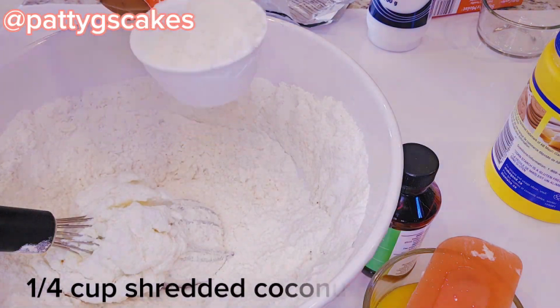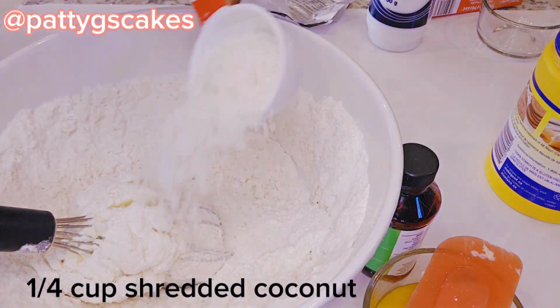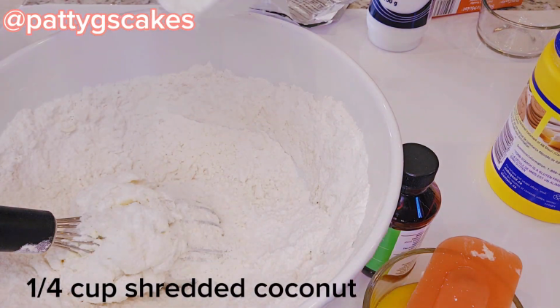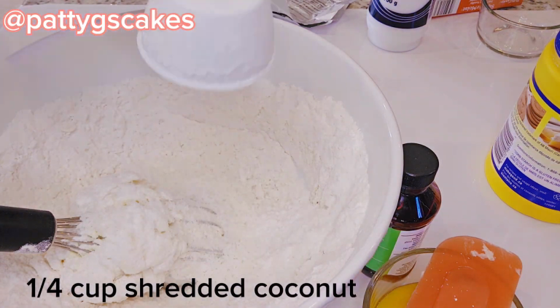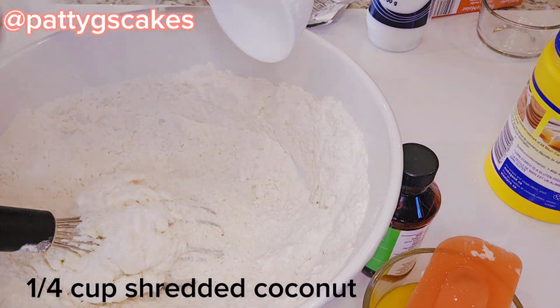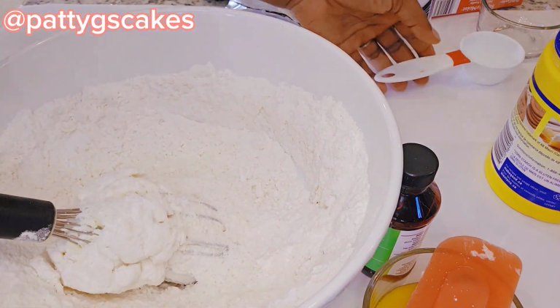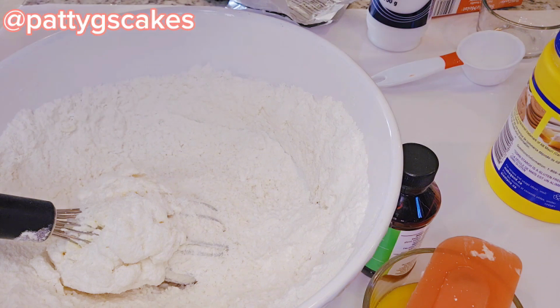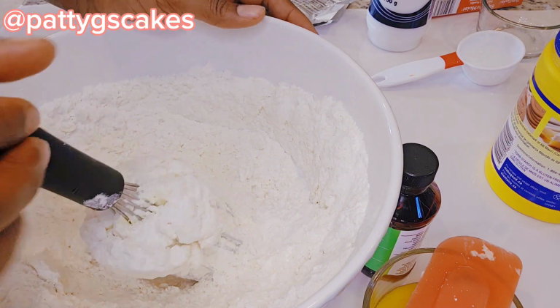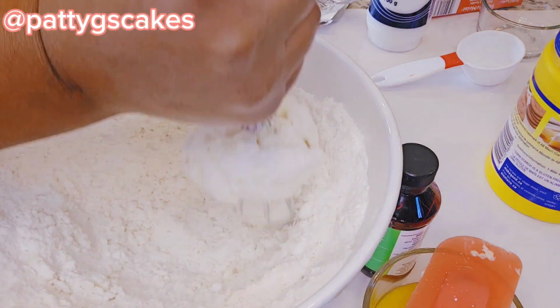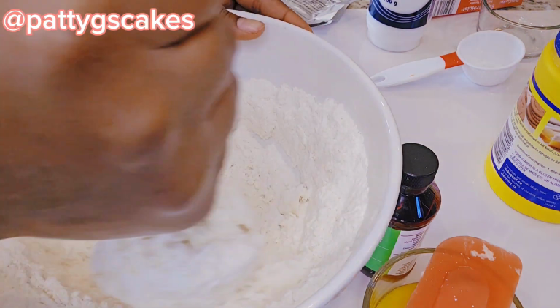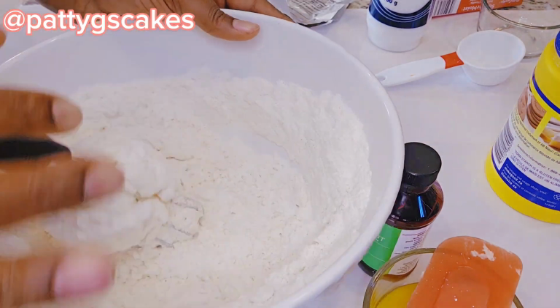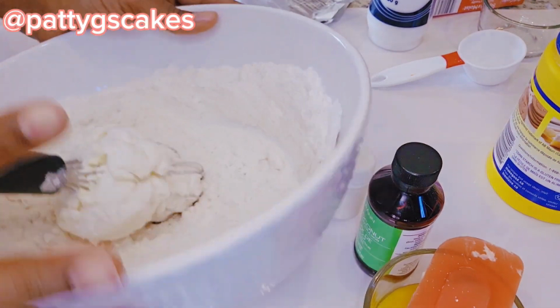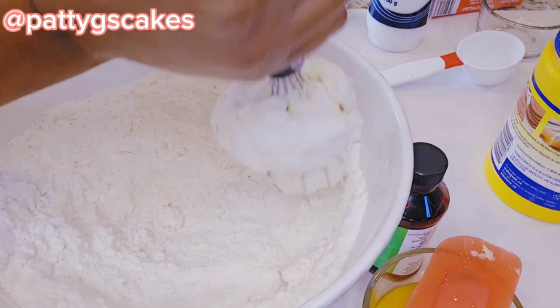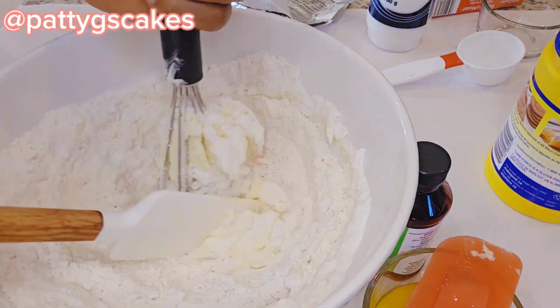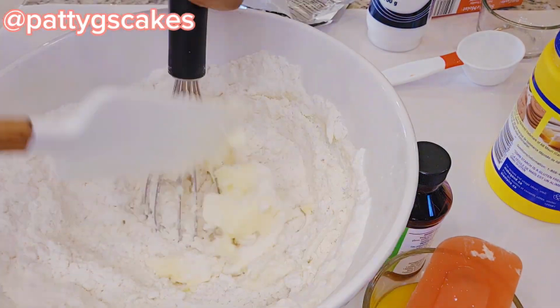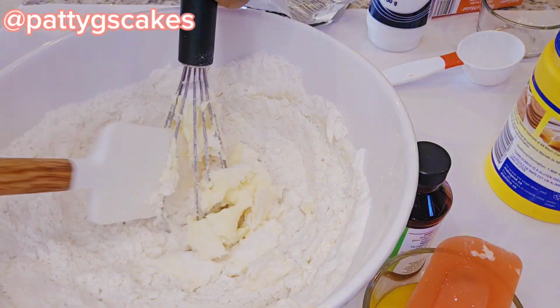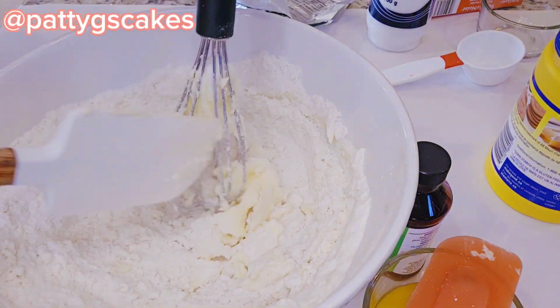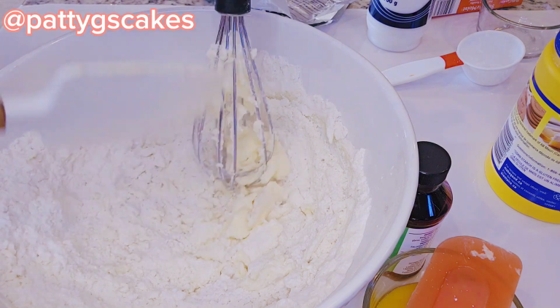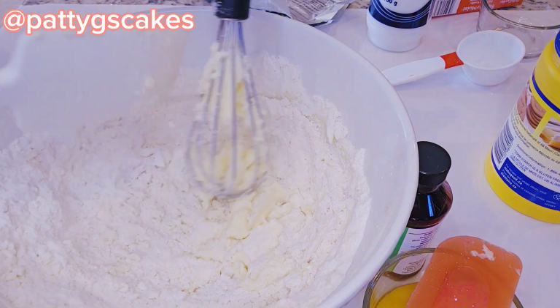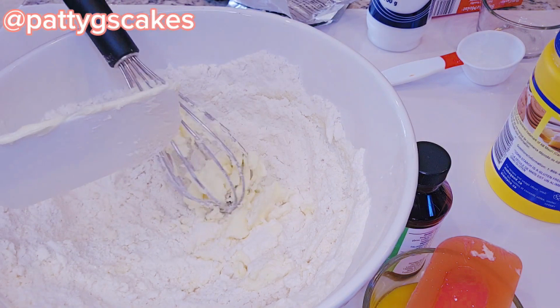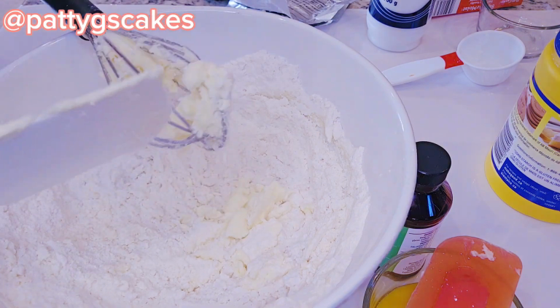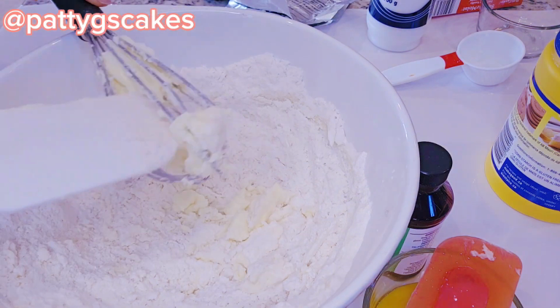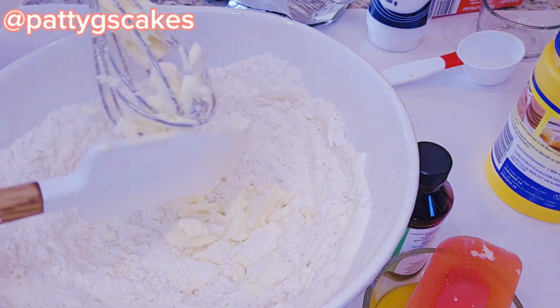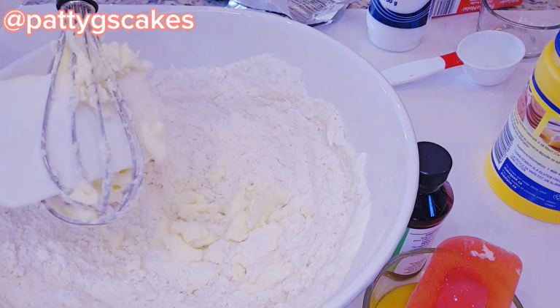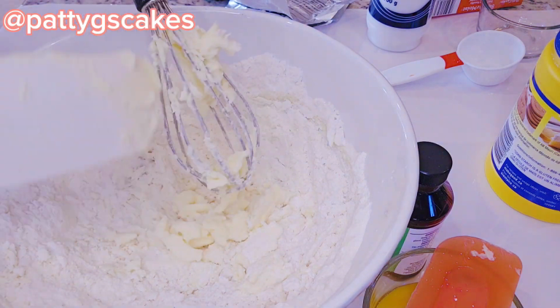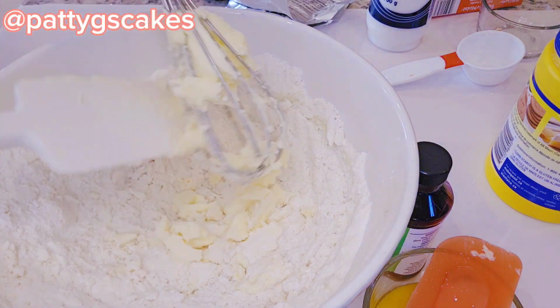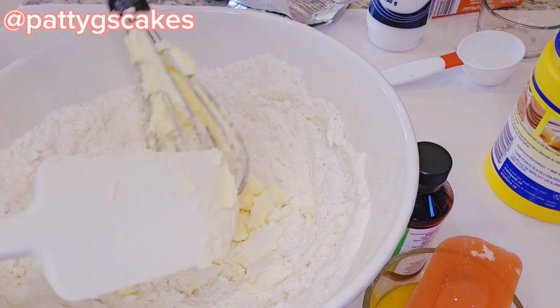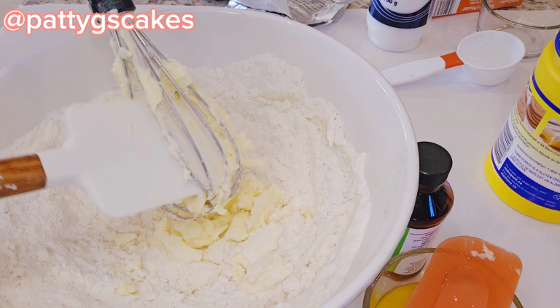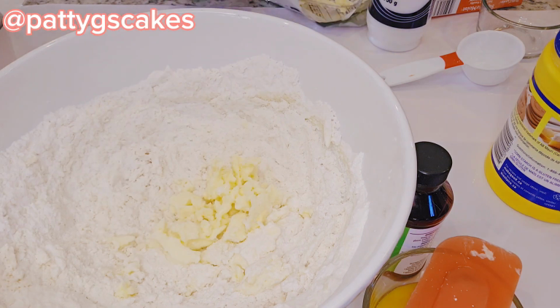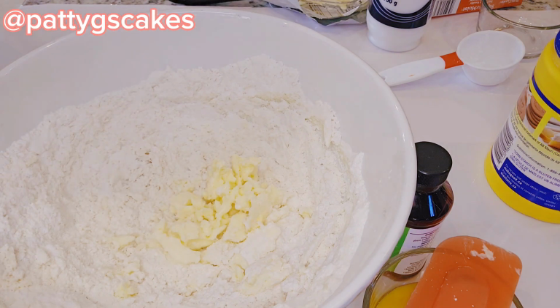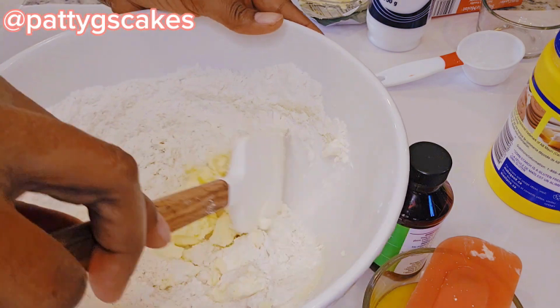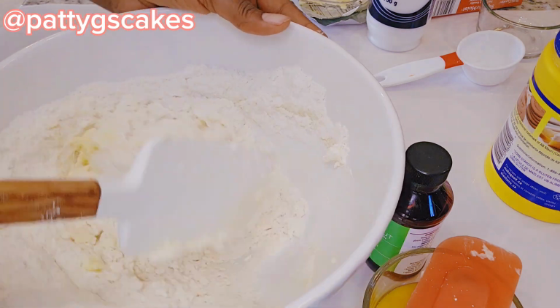Here I am adding a quarter cup of shredded coconut because I want a hint of coconut in these cookies. So it's a vanilla coconut kind of flavor.